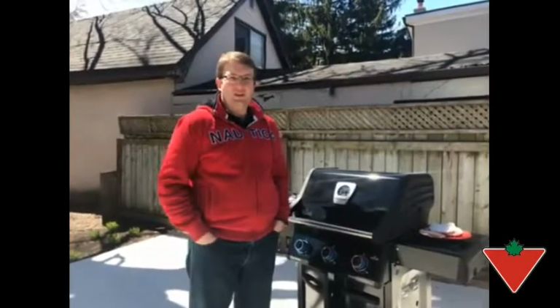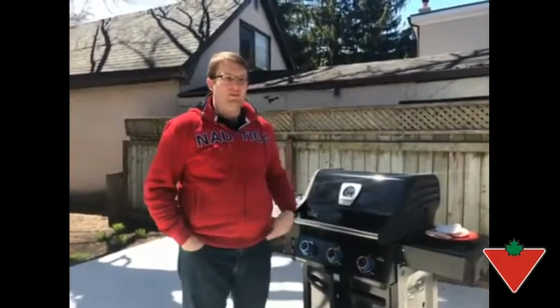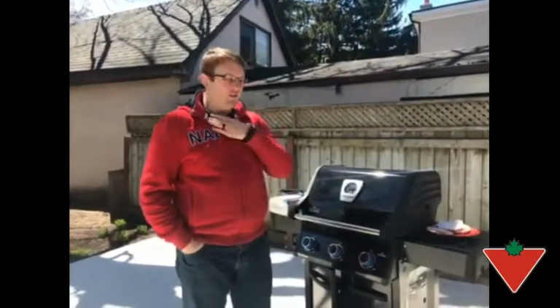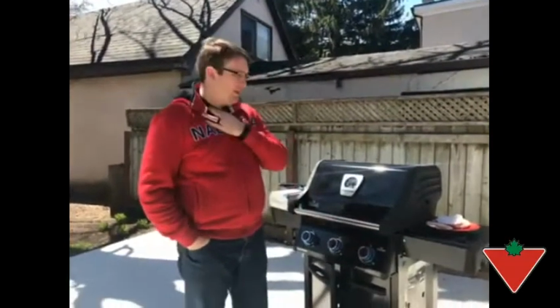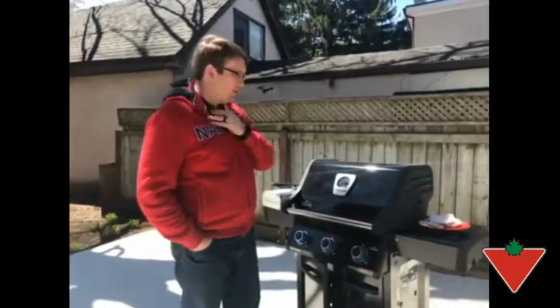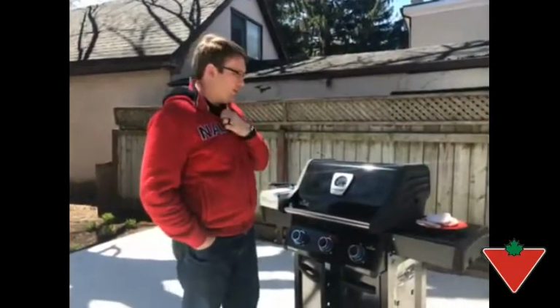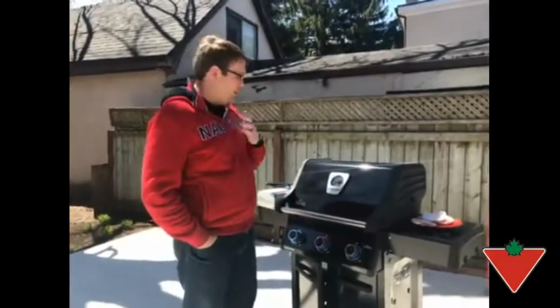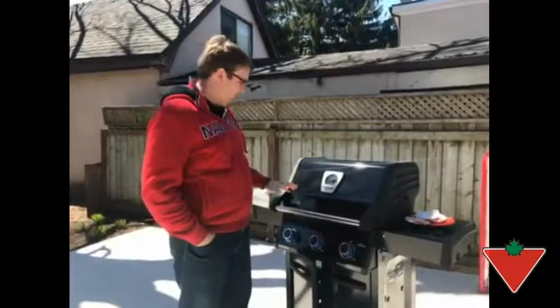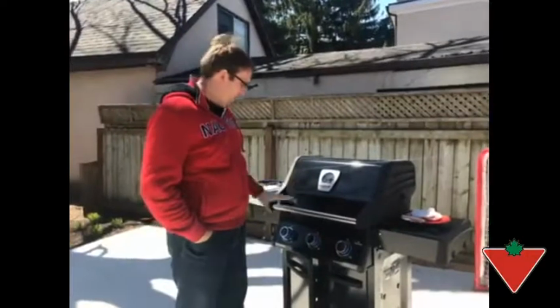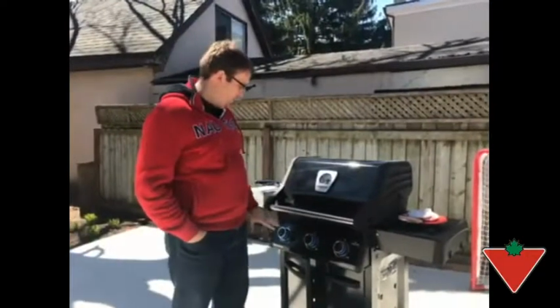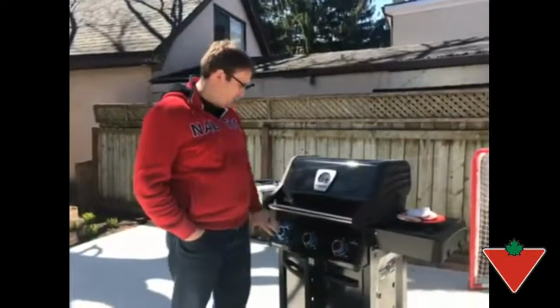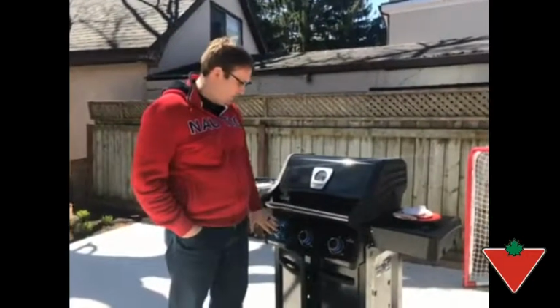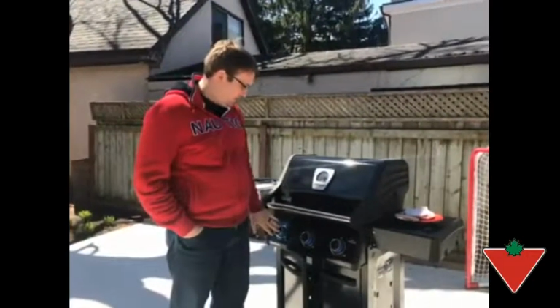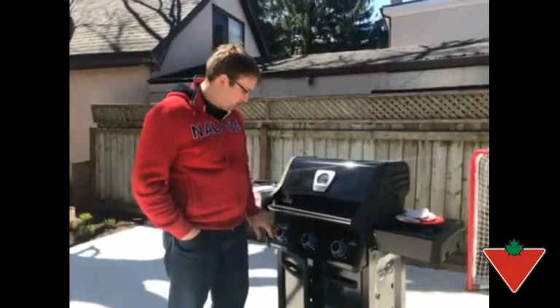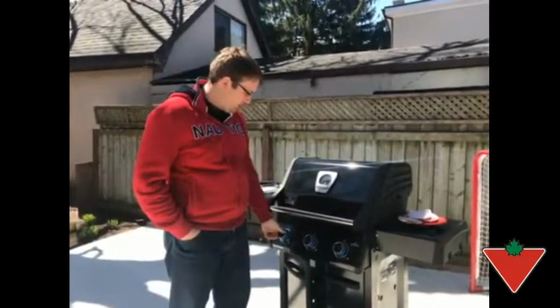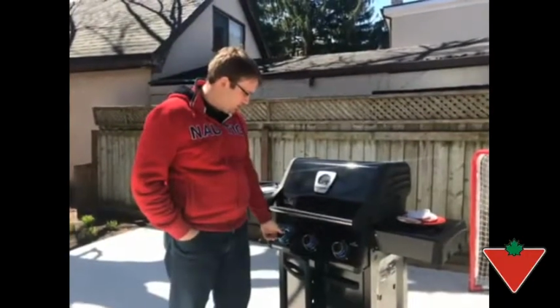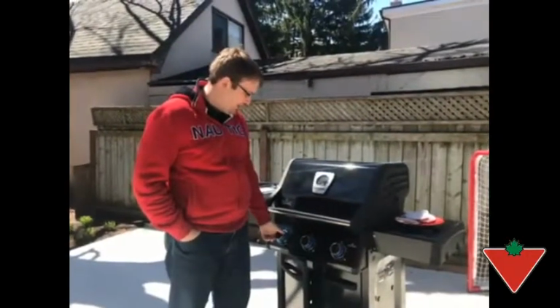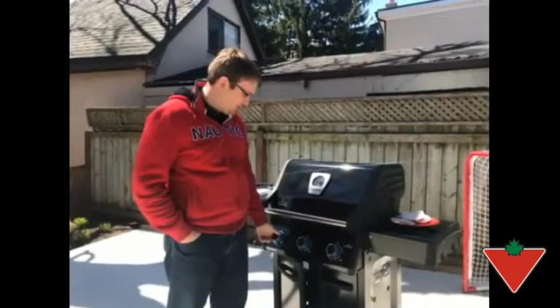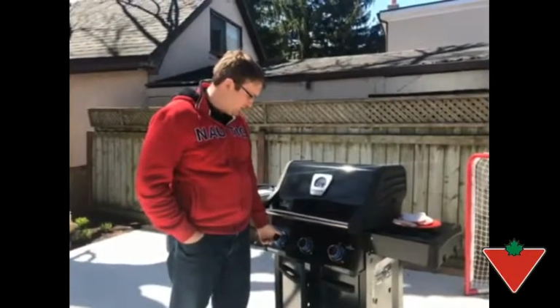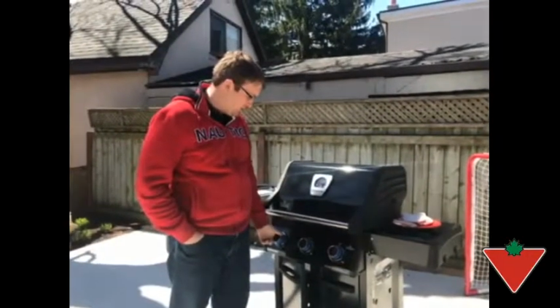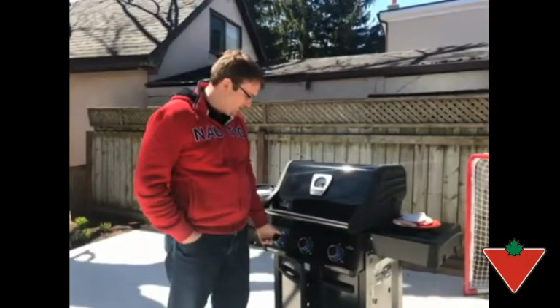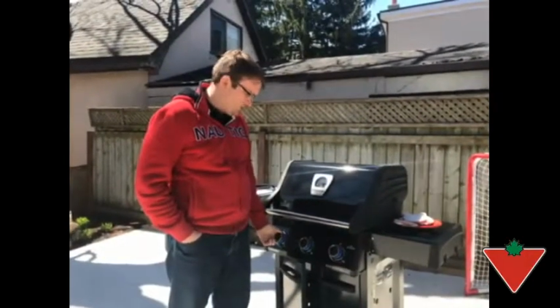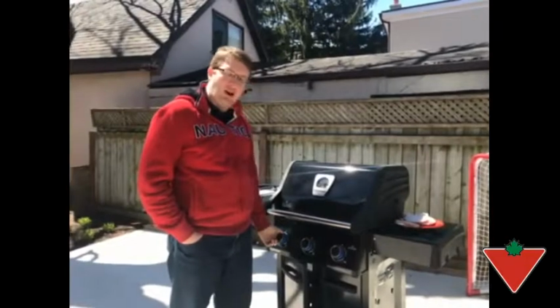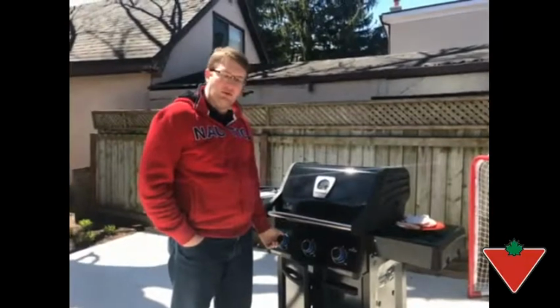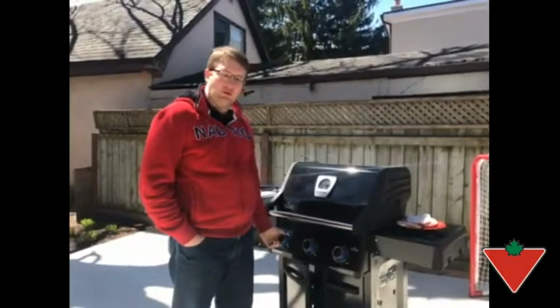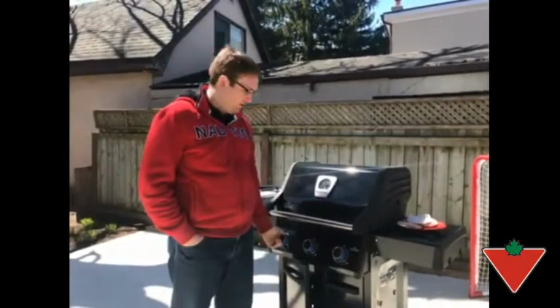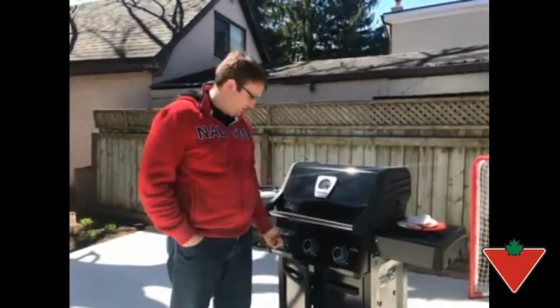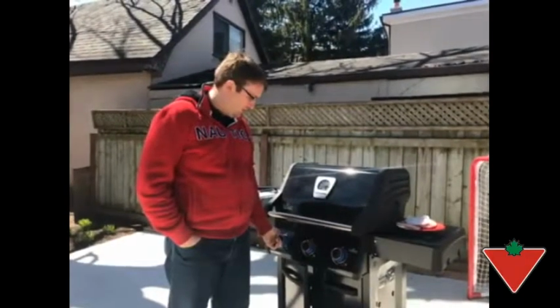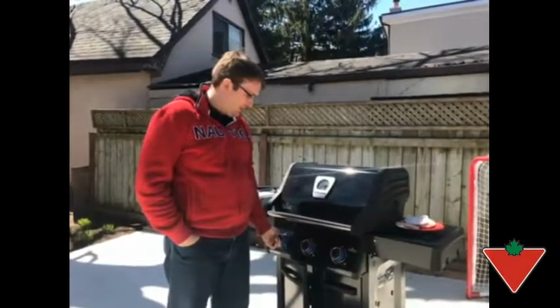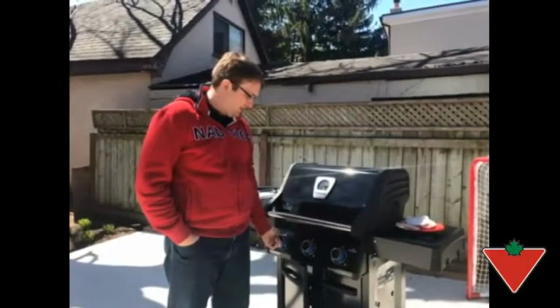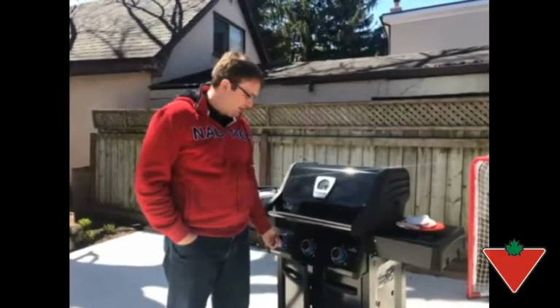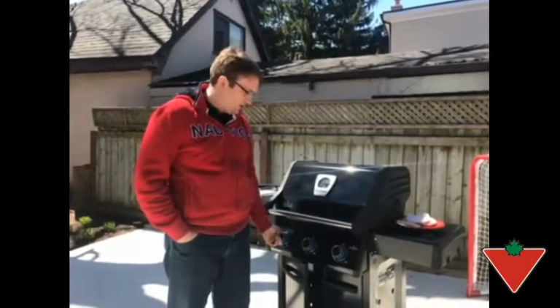The features I find make this product high quality are the burner ignitions — there's no extra ignition switch to hit, it's all just done by compression and then click, and you're on.